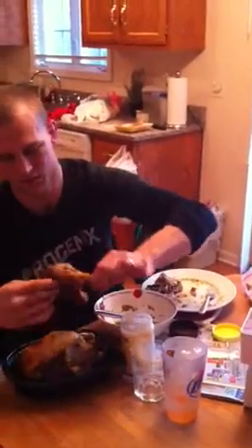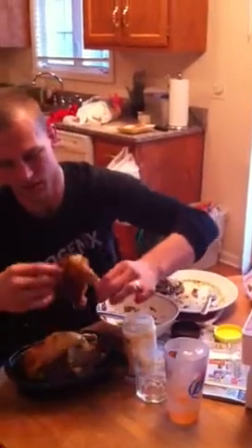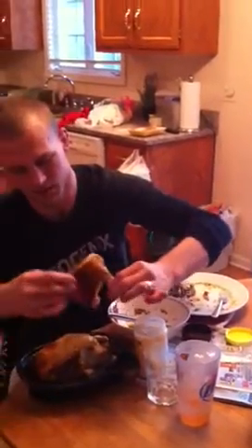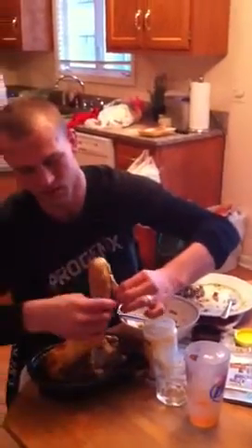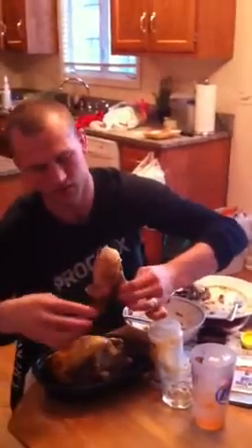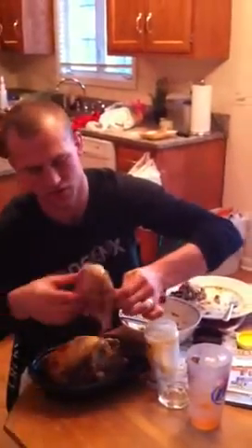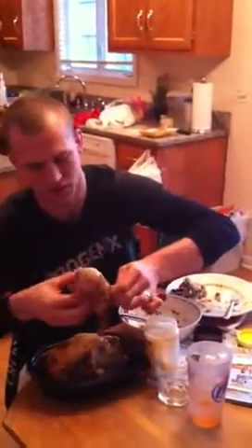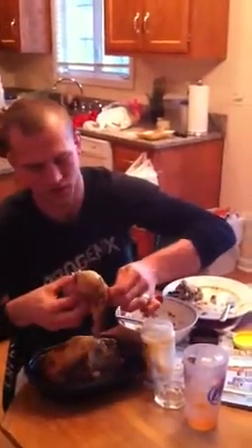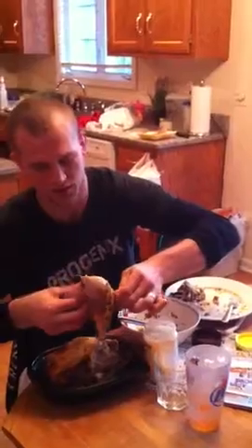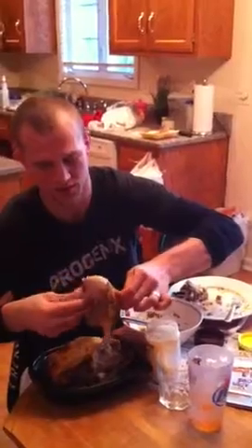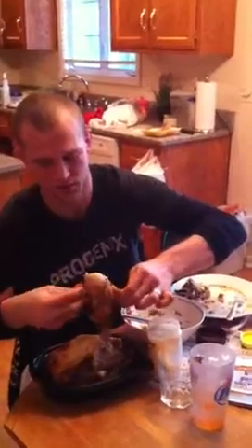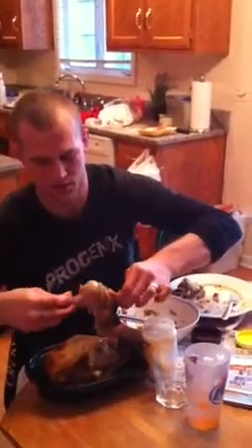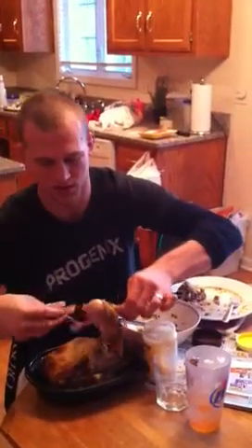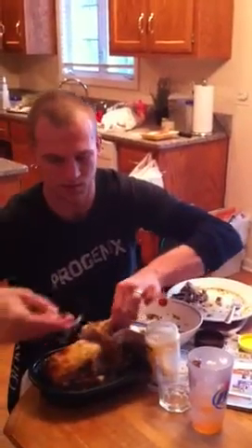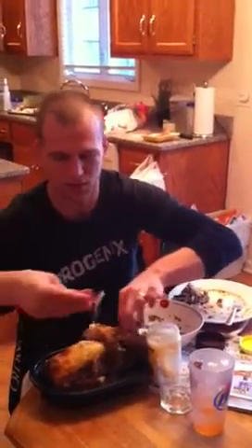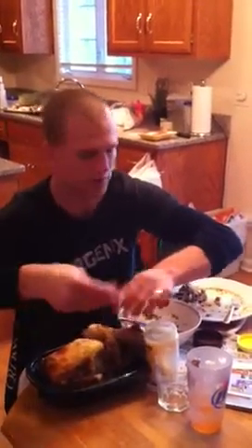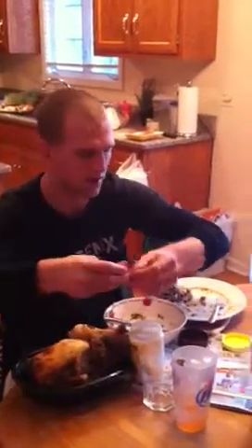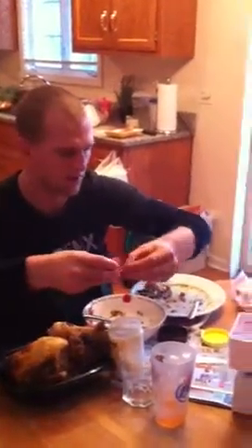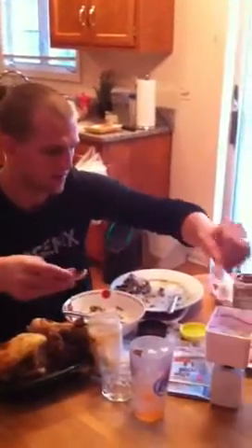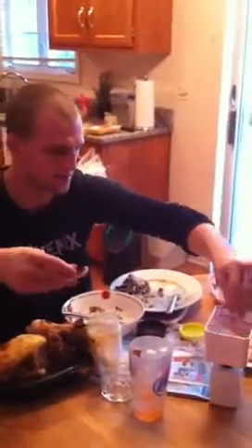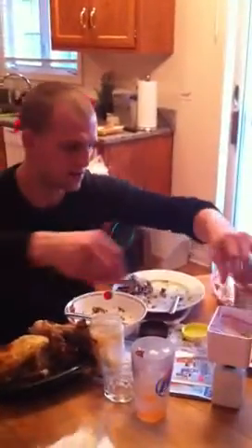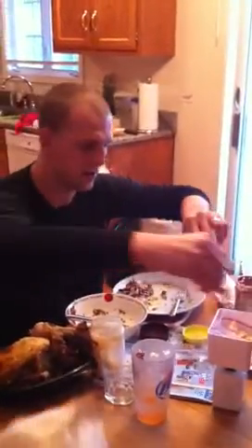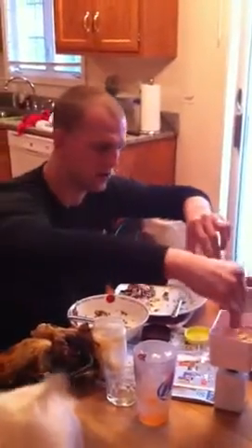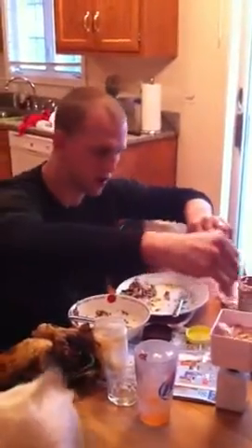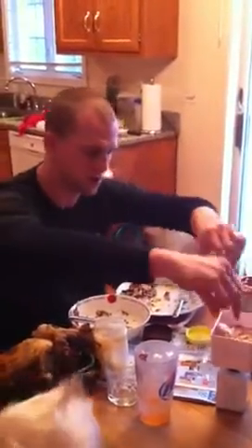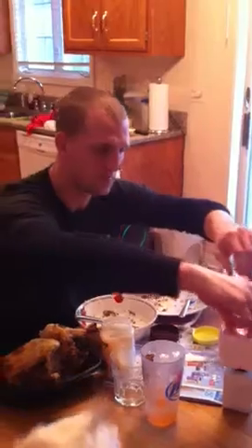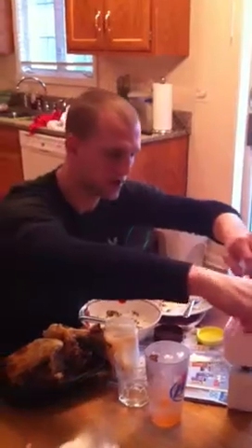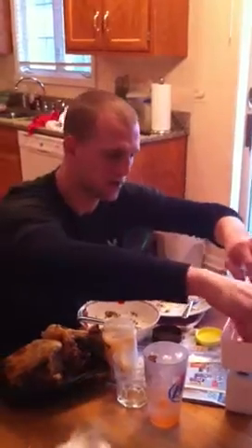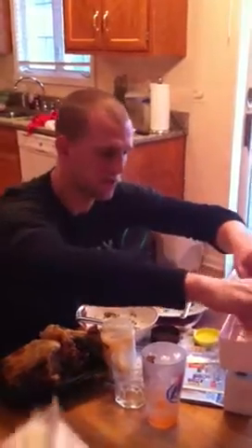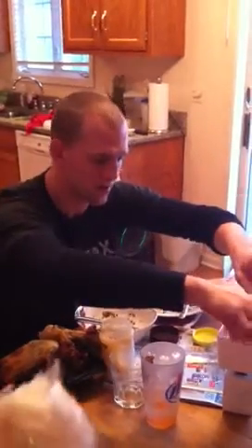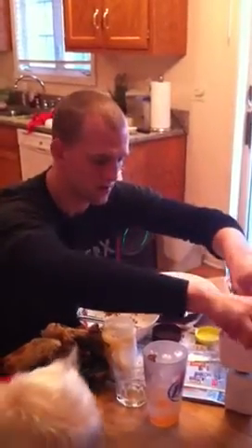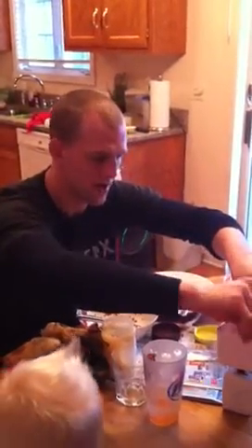Super easy. I don't even use the skin — you can use the skin if you want. You don't have to break it into fine pieces, just chunks. Chunk it up and throw it in the Ziploc.